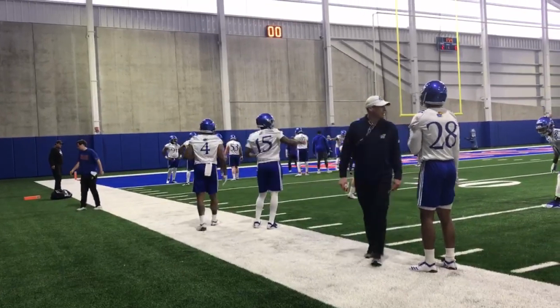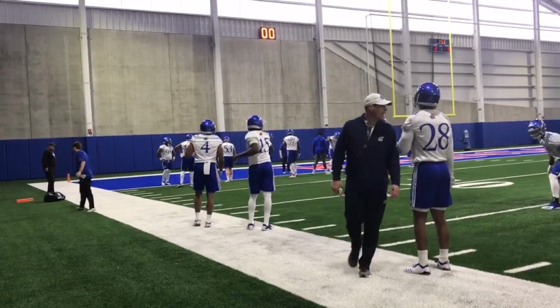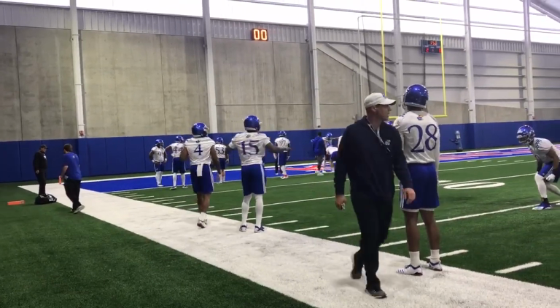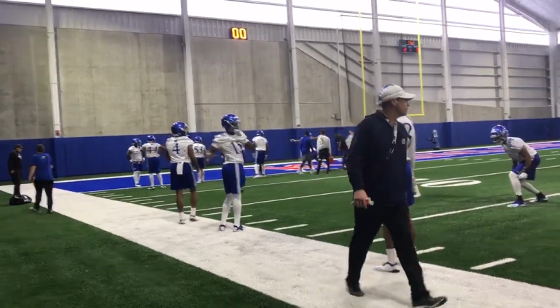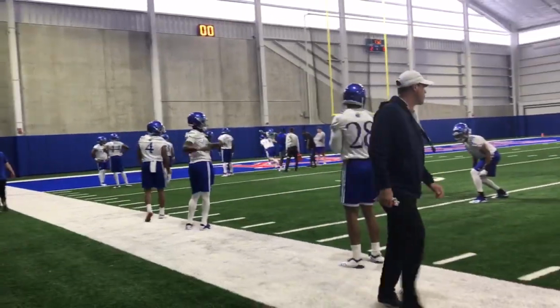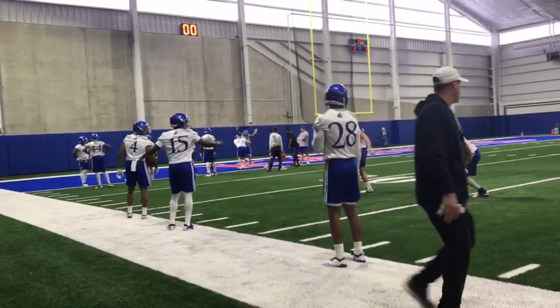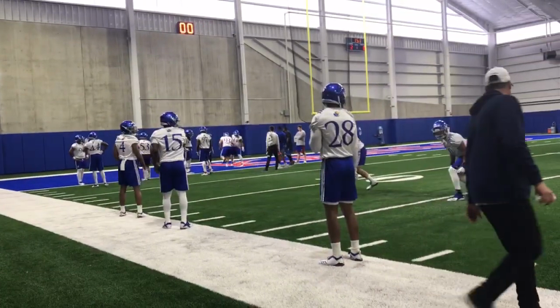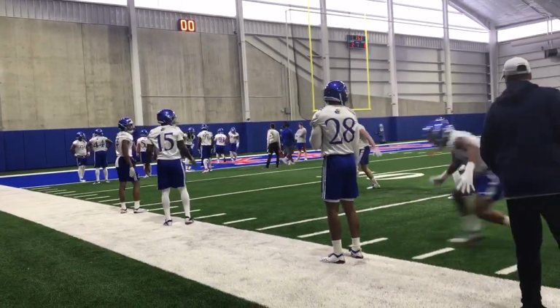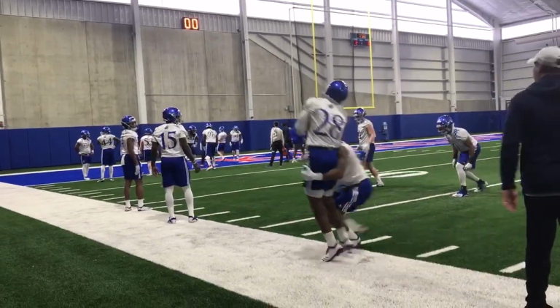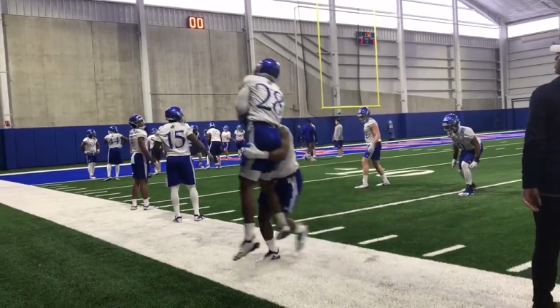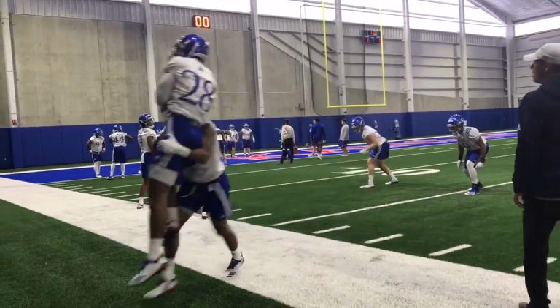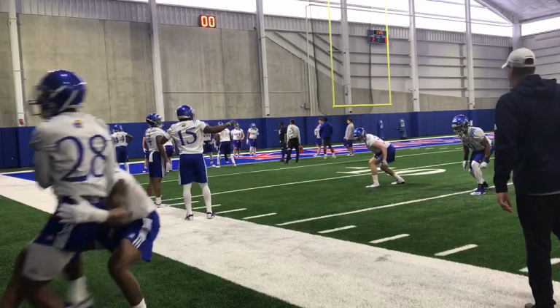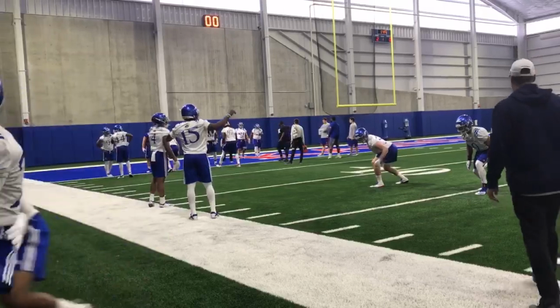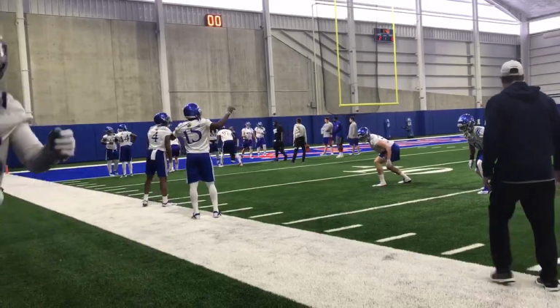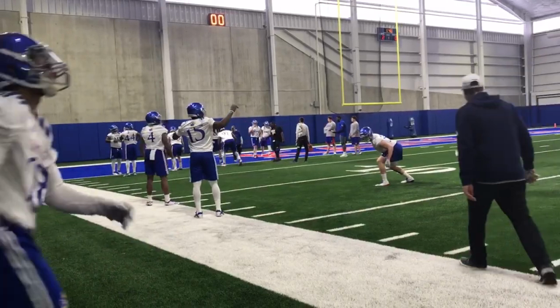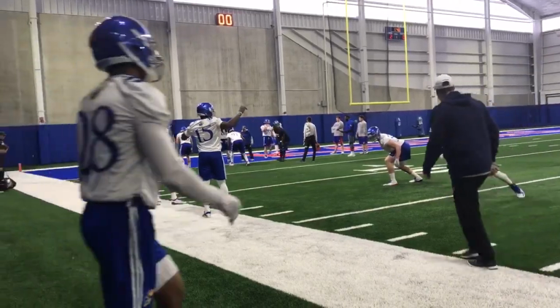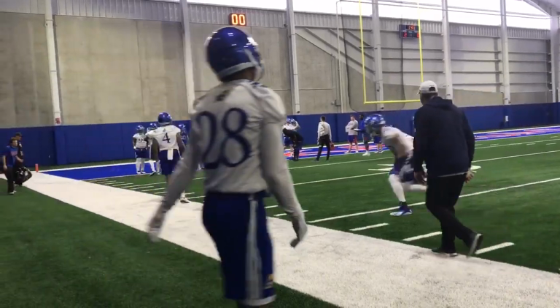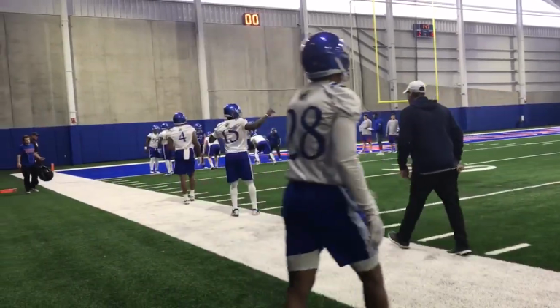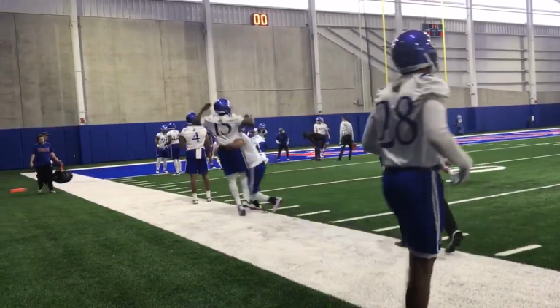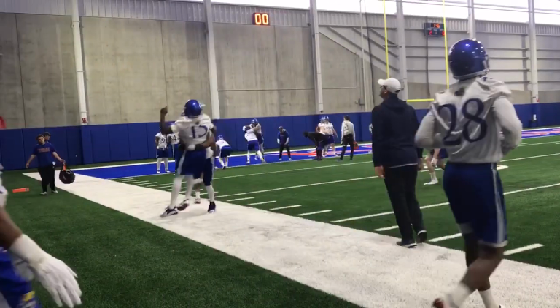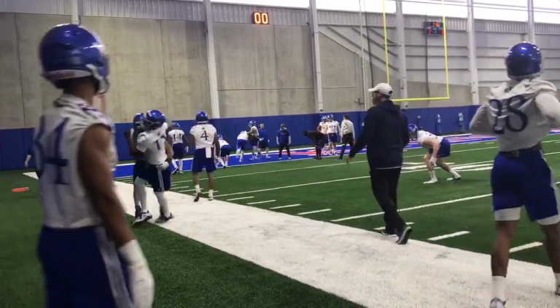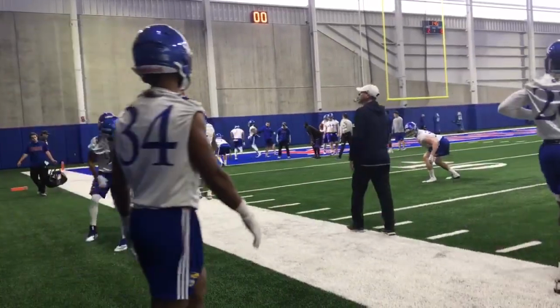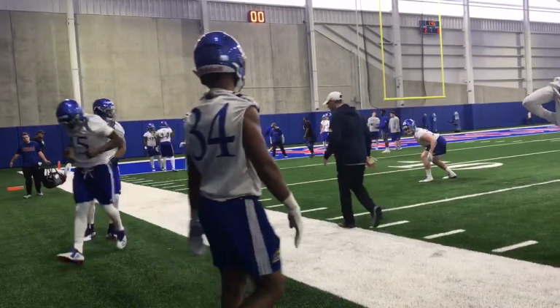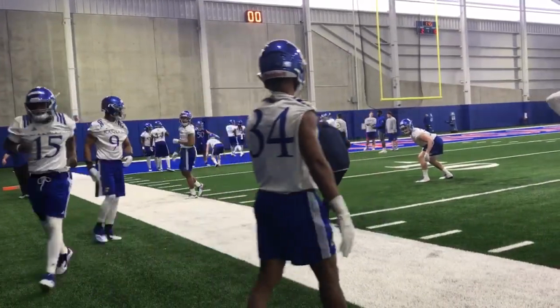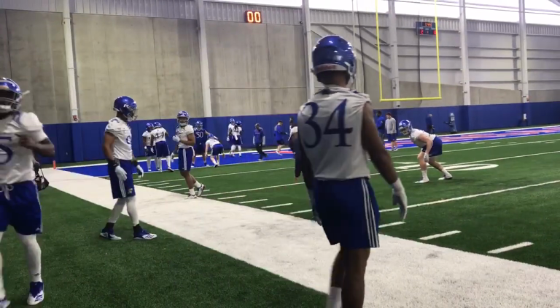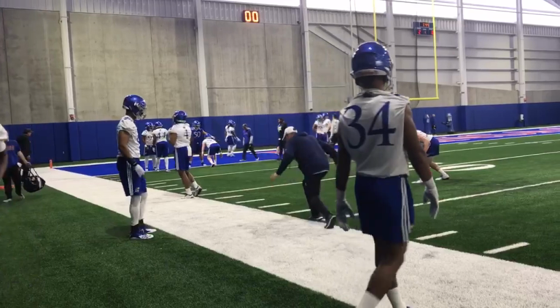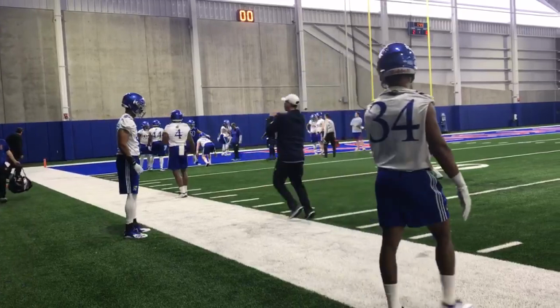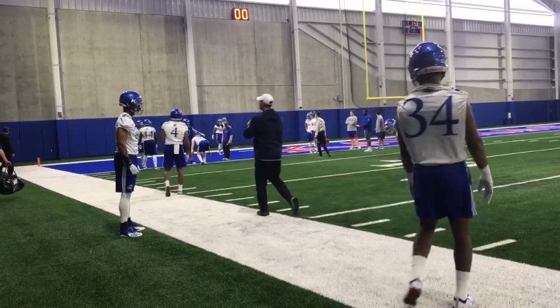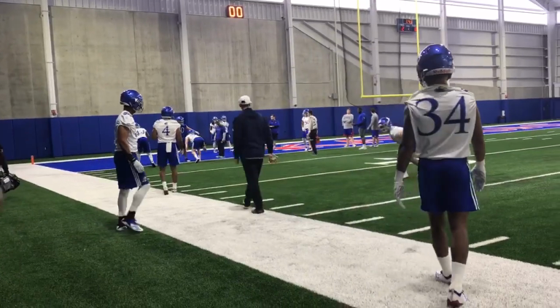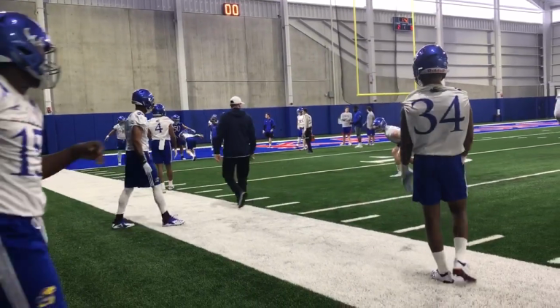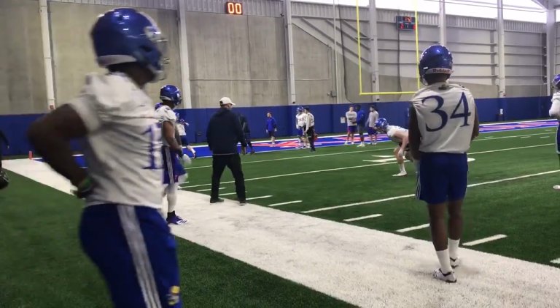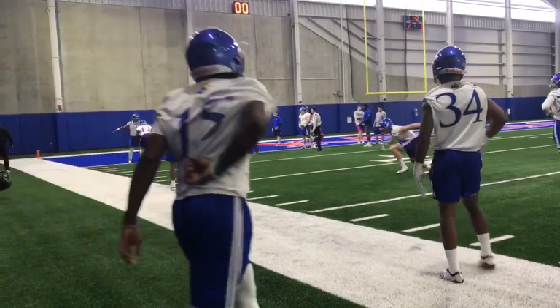Here we go. Down the line. Set. Go. And up. Step. Boom. Good. Nice job. Let's go. Step up. Hey, as you step in that hoop, knee over toes, come out of those hips. Knee over toes.